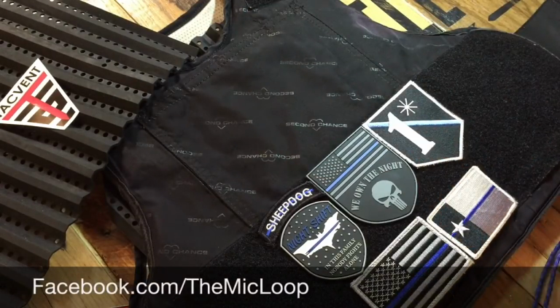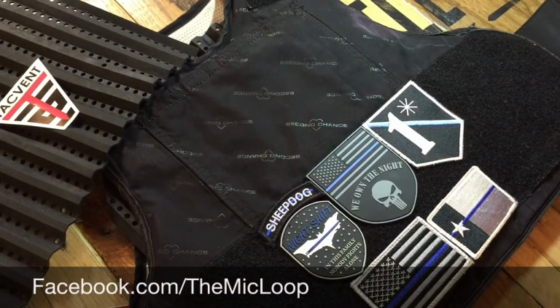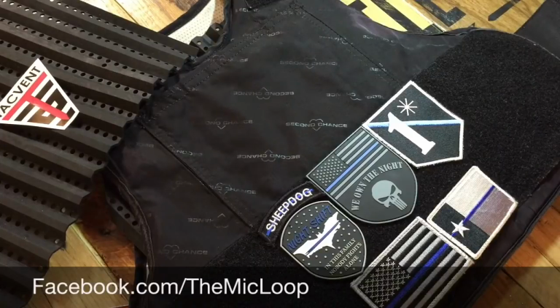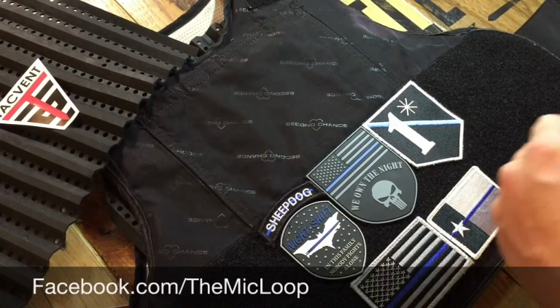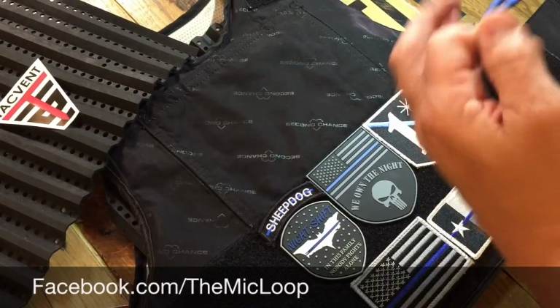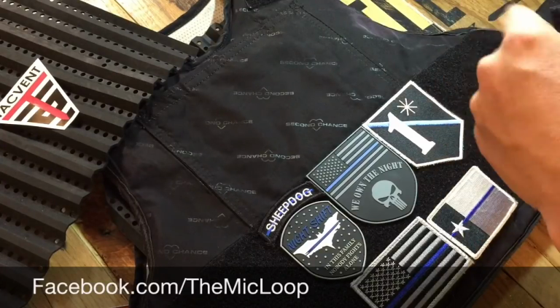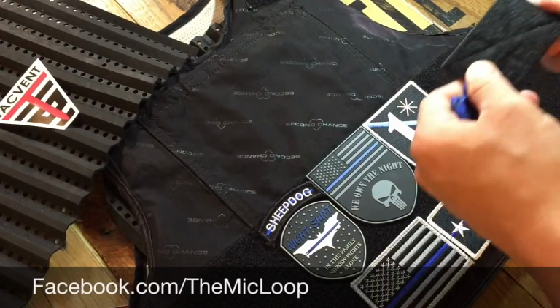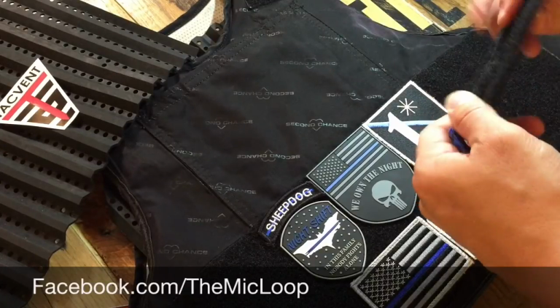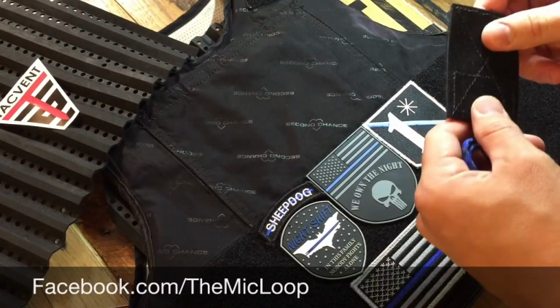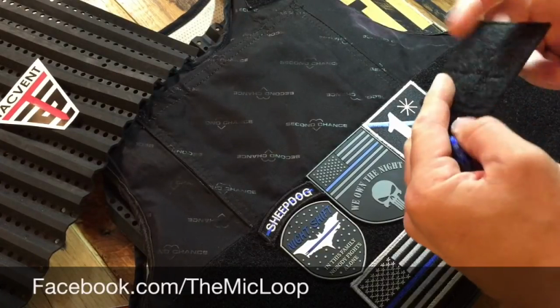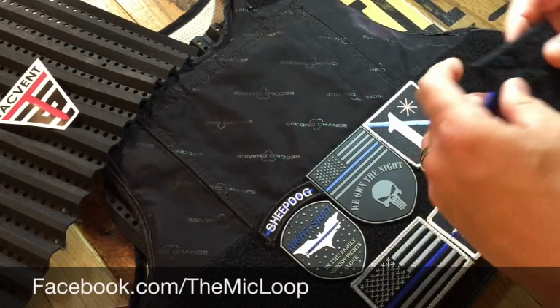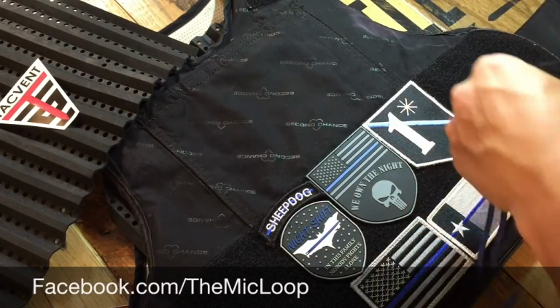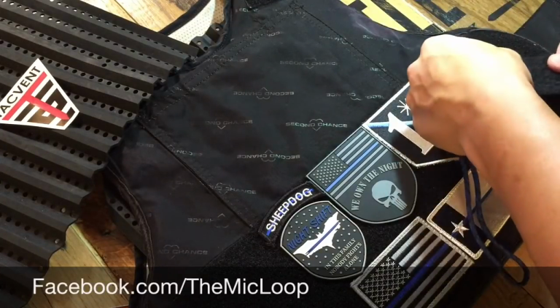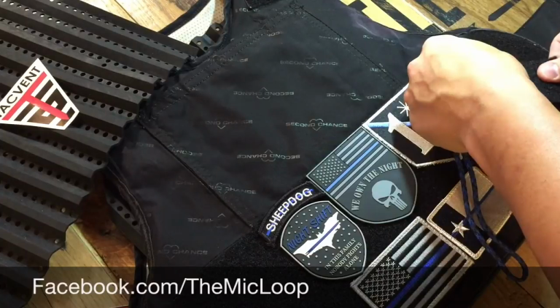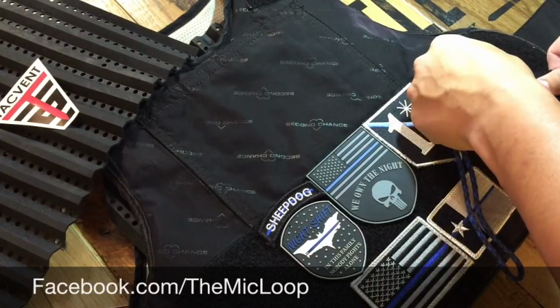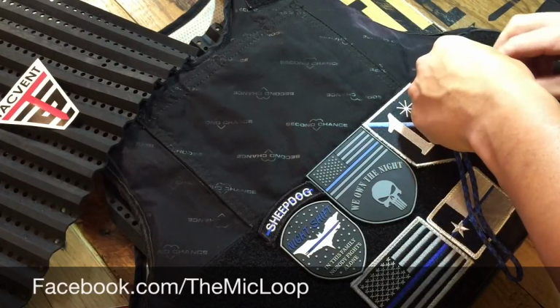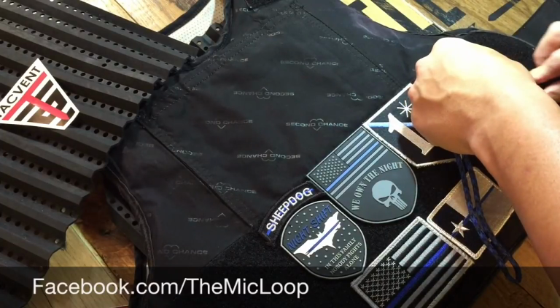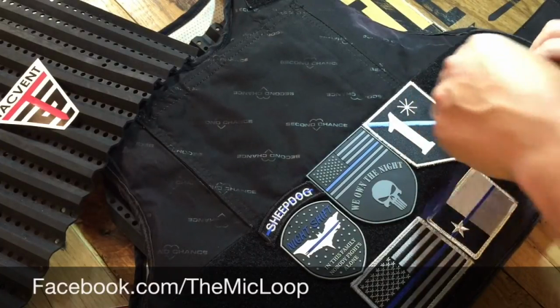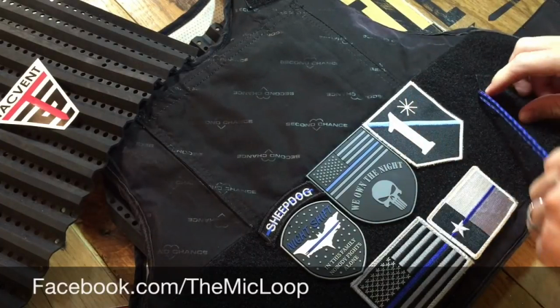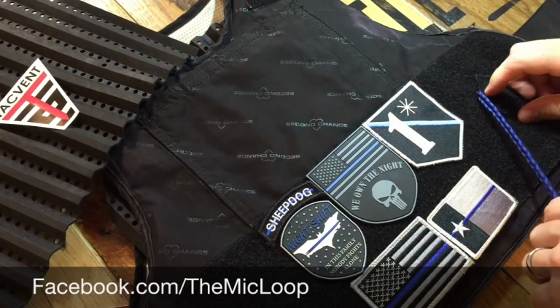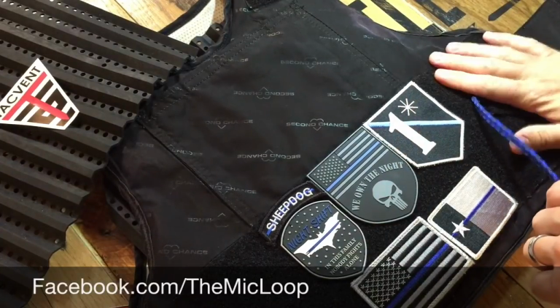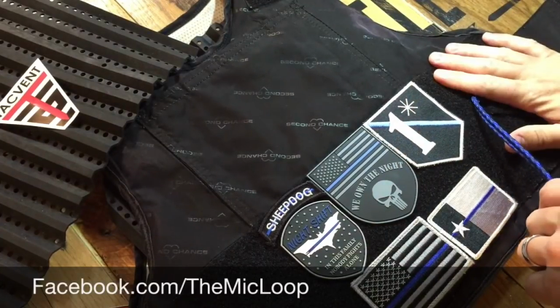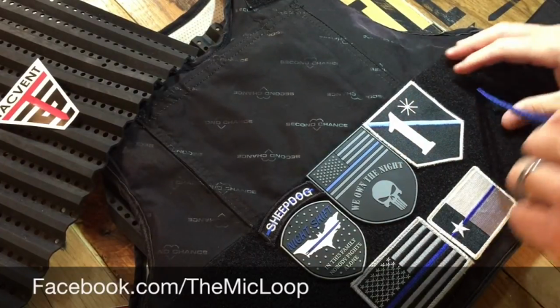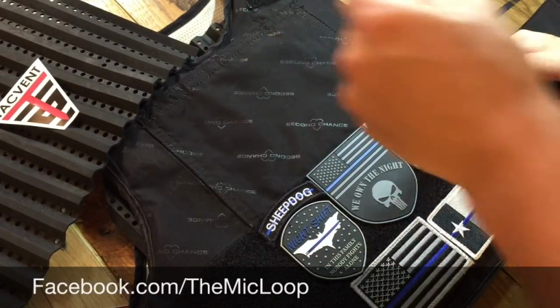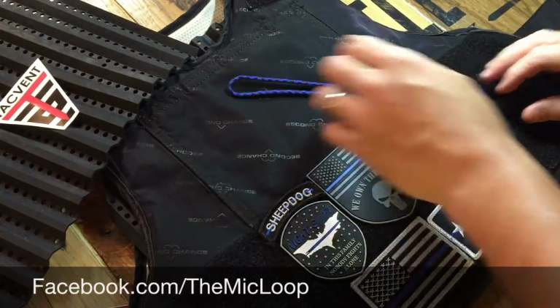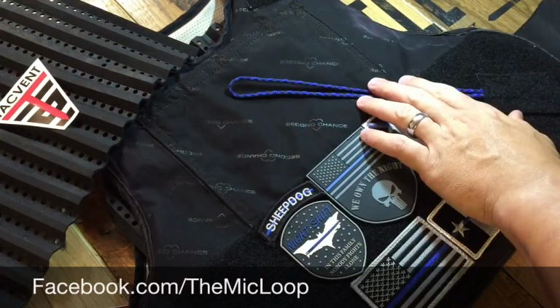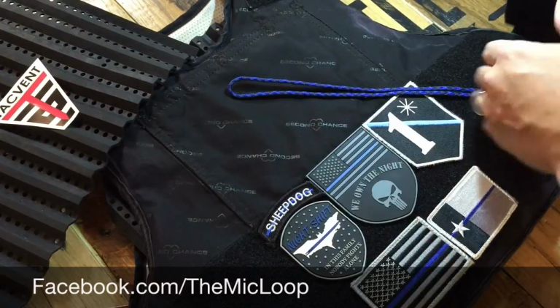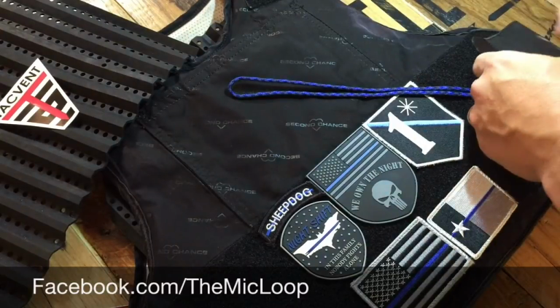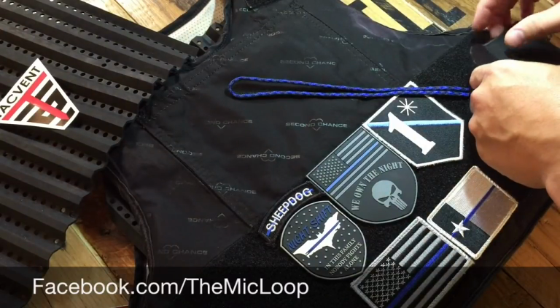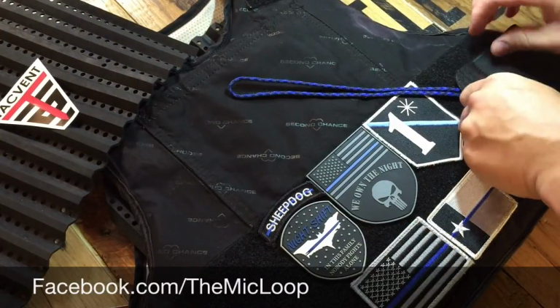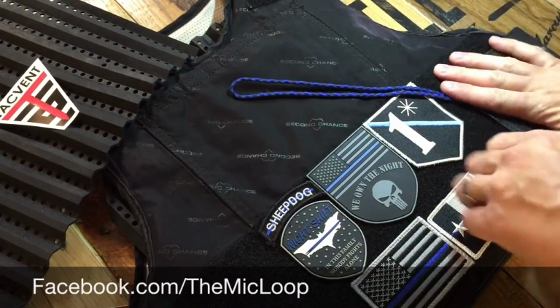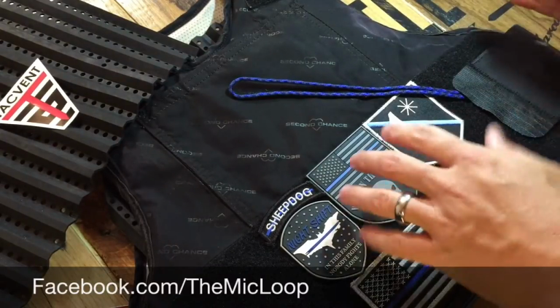Application is simple. You take the velcro portion of the mic loop and secure it to the velcro that's already on your body armor. Close your secure strap and you're done.